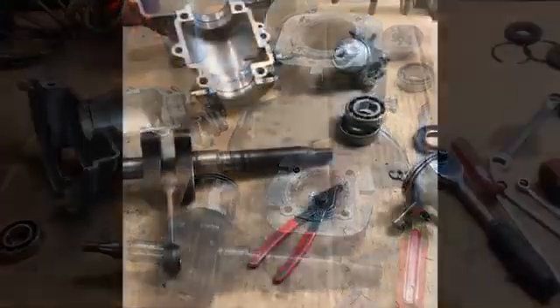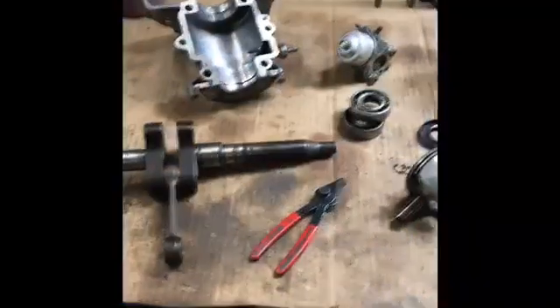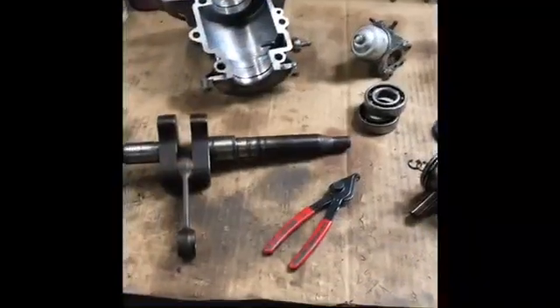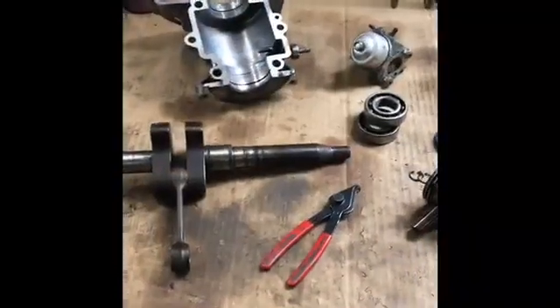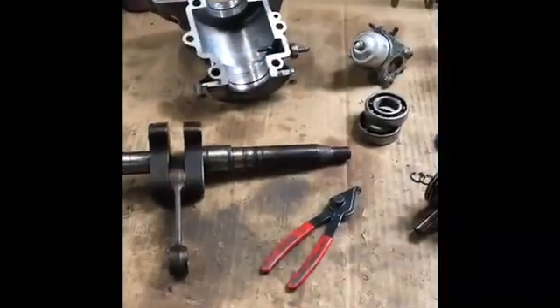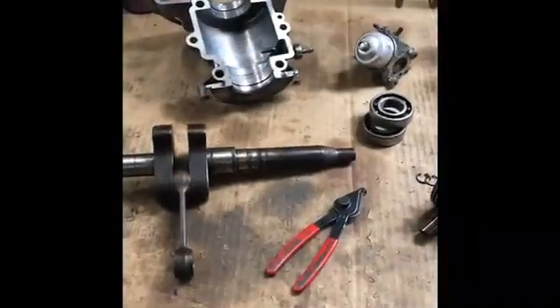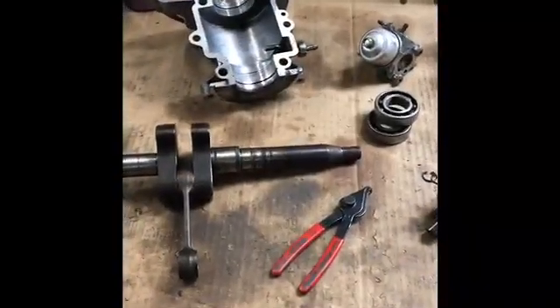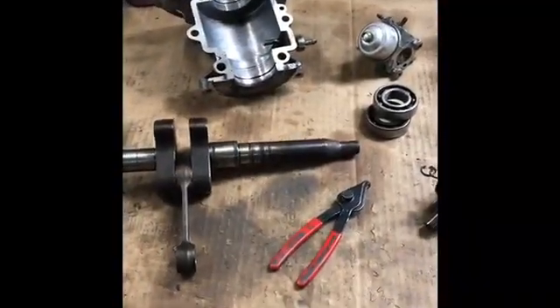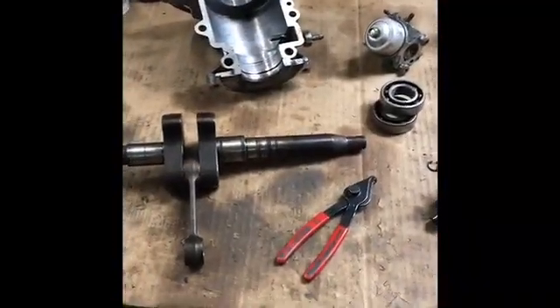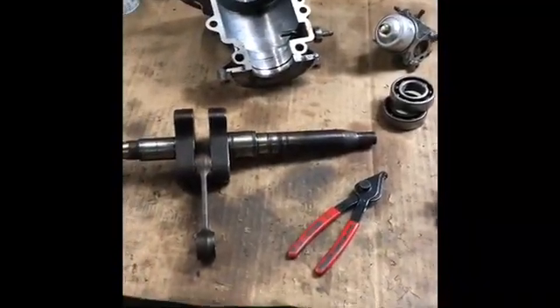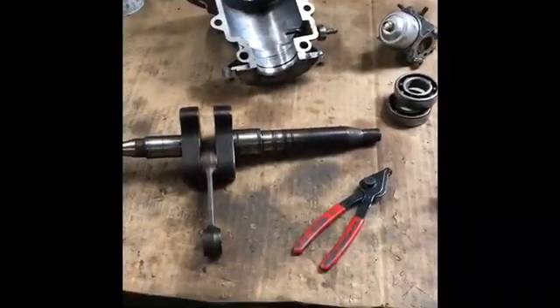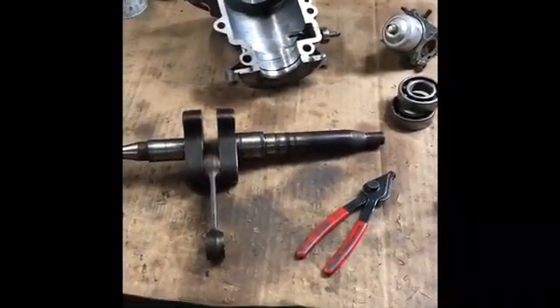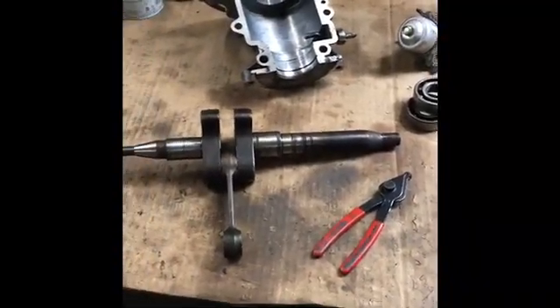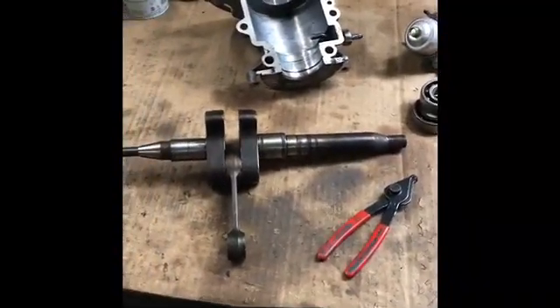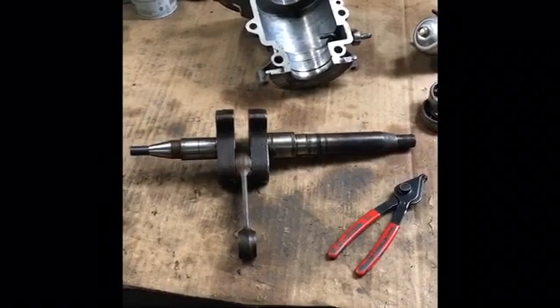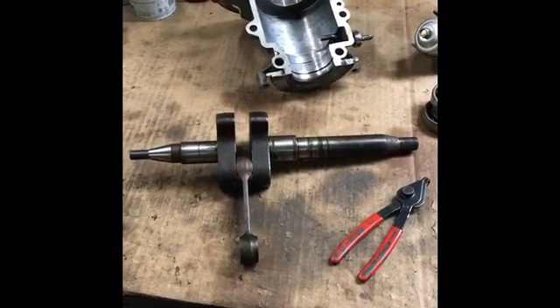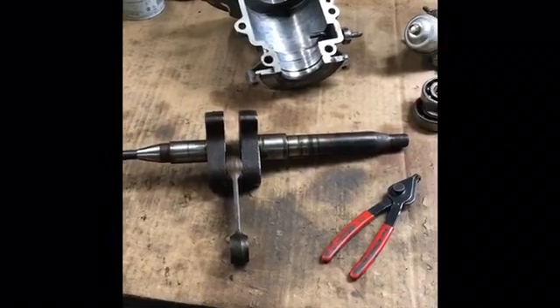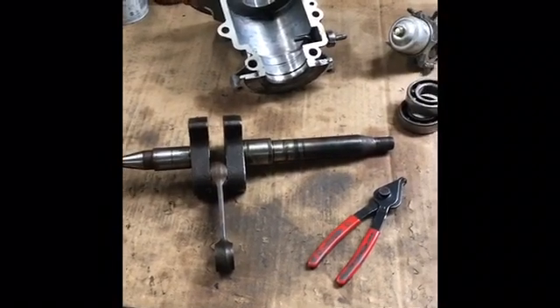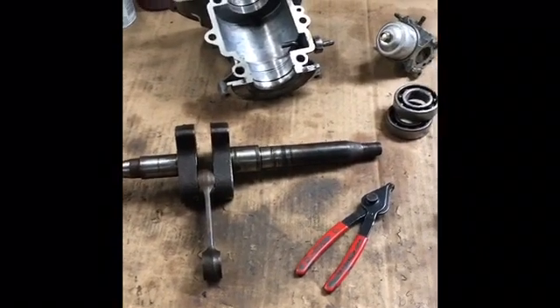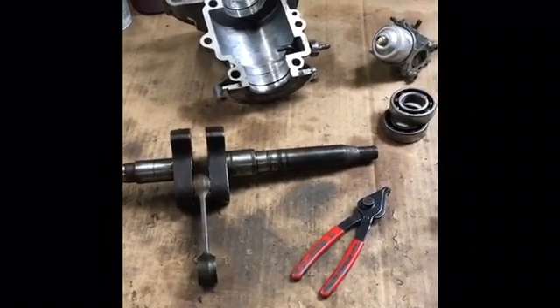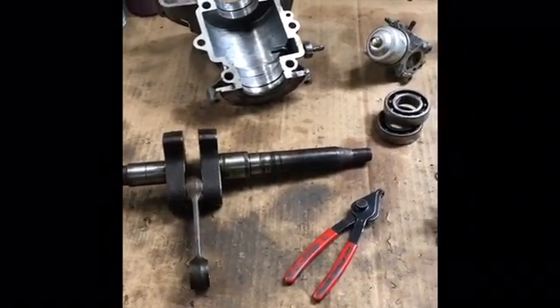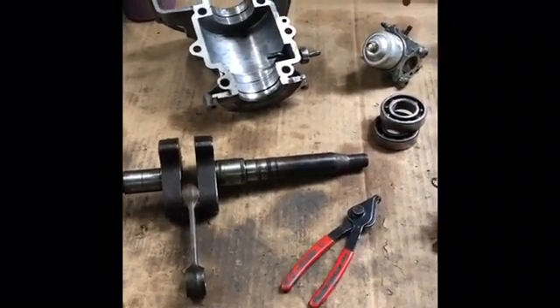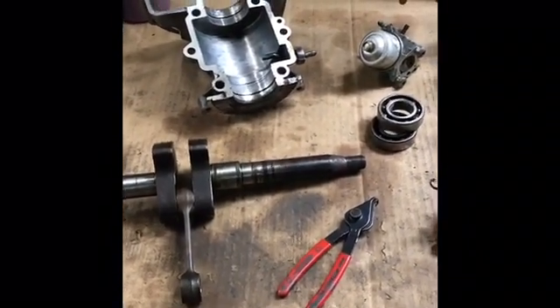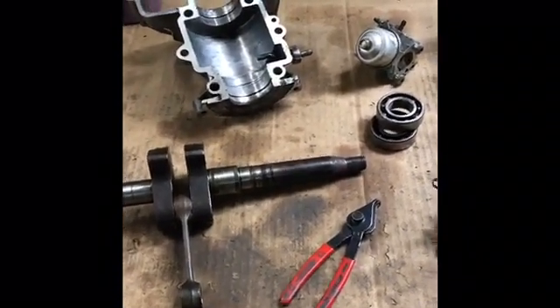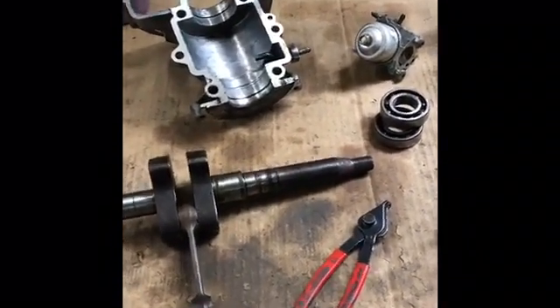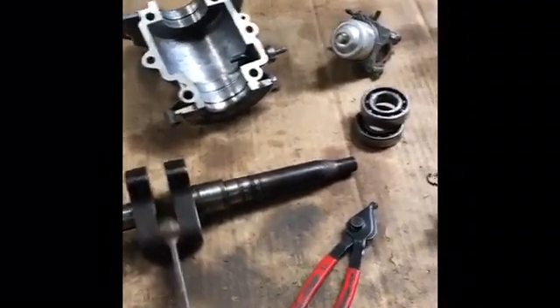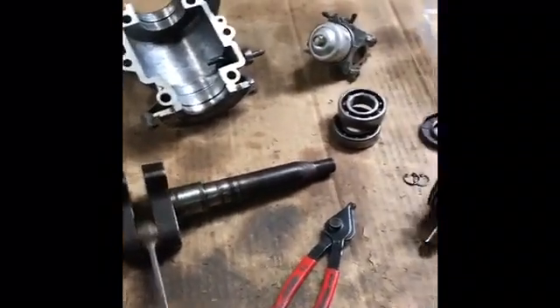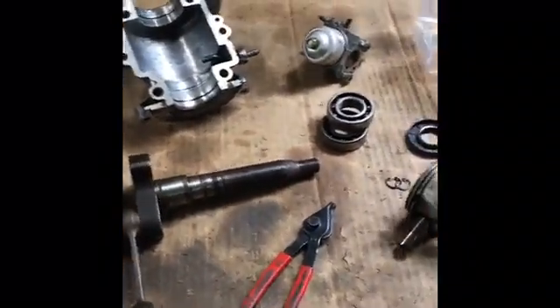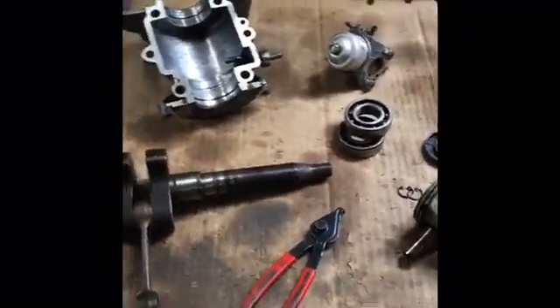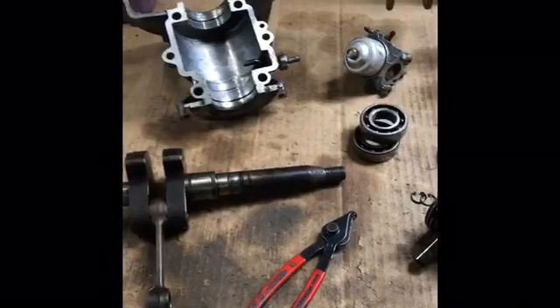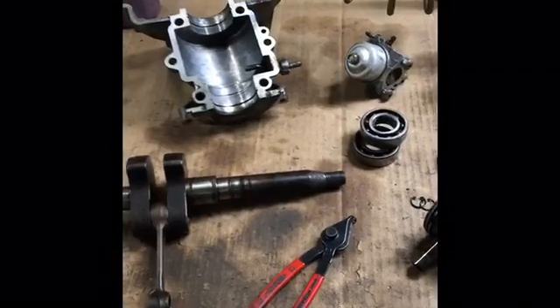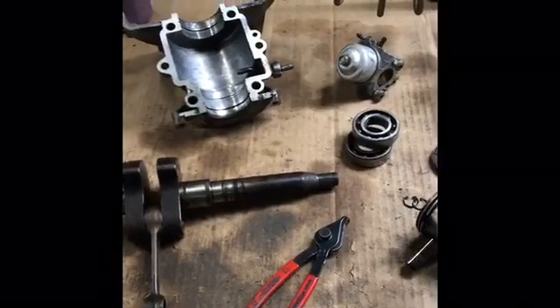Hey everybody, this is Walt from Dirtfoot Racing. Today I'm working on a project I started a while back where I was going to take a lawn mower engine and use it on a mini bike.